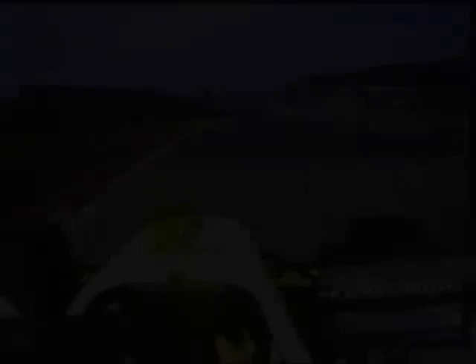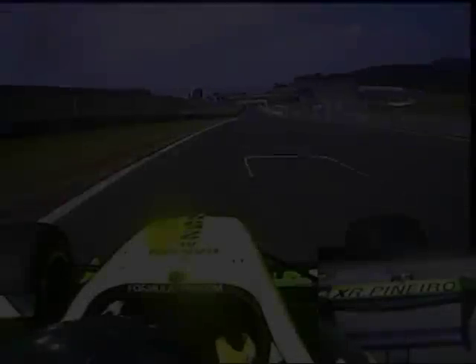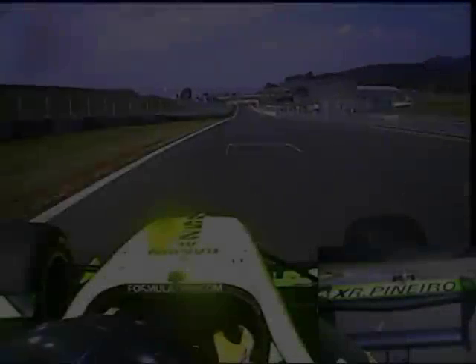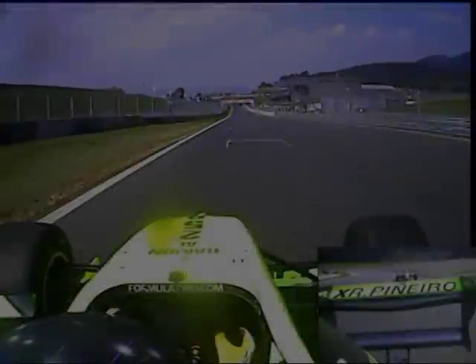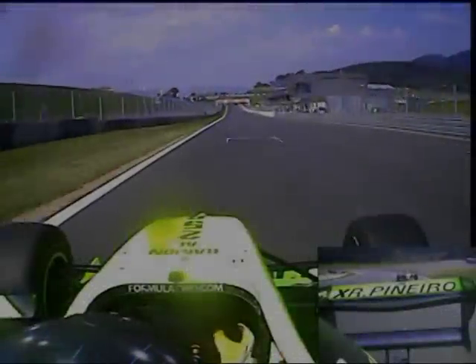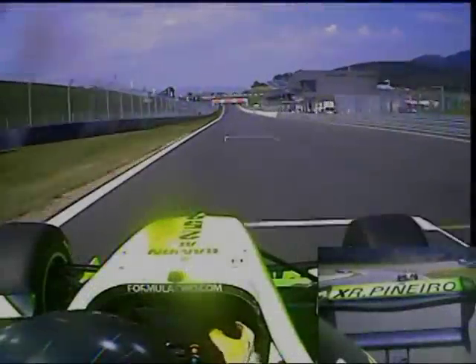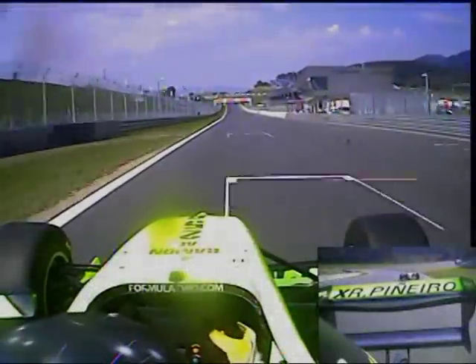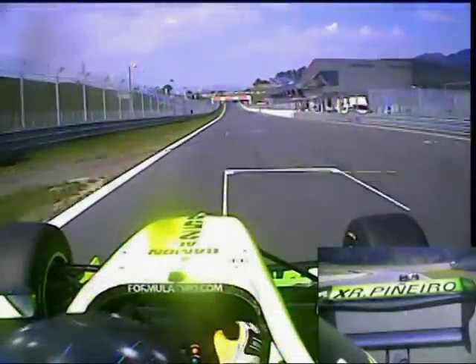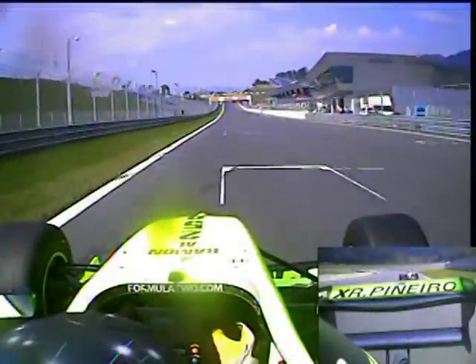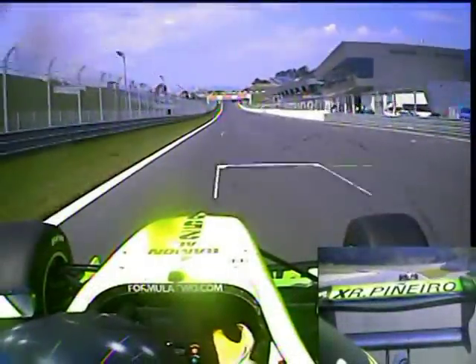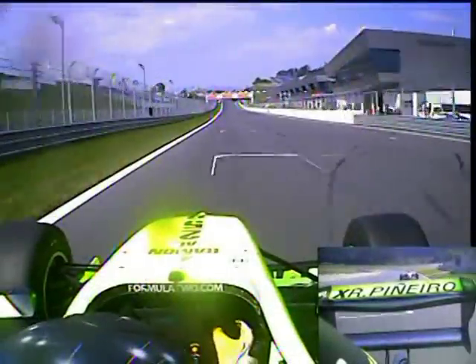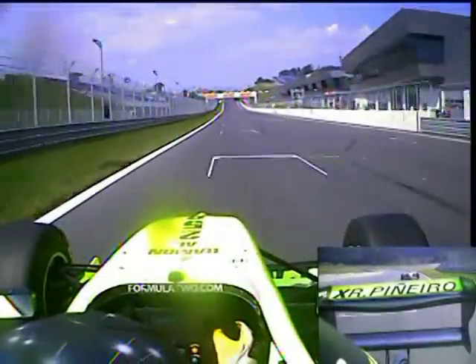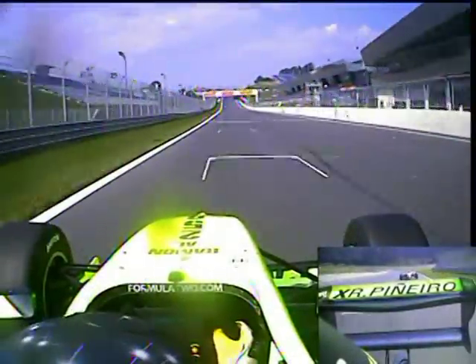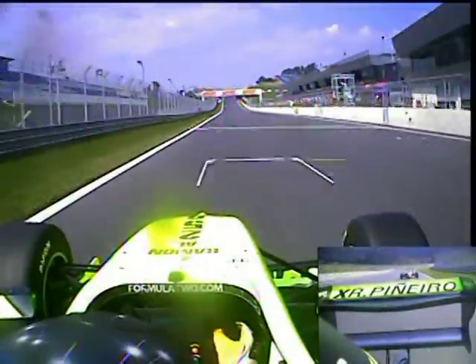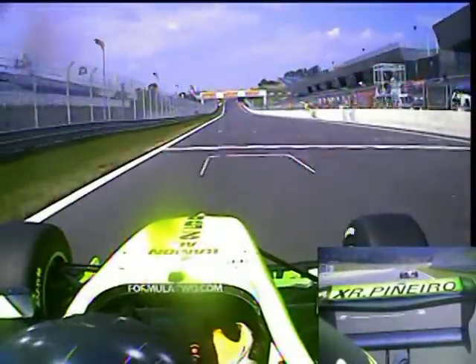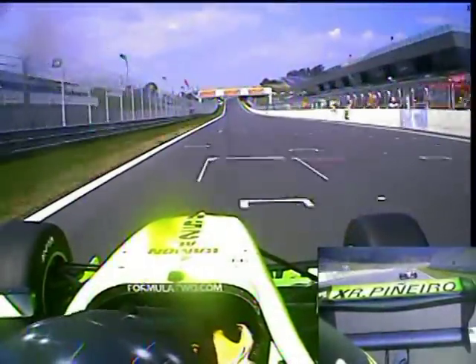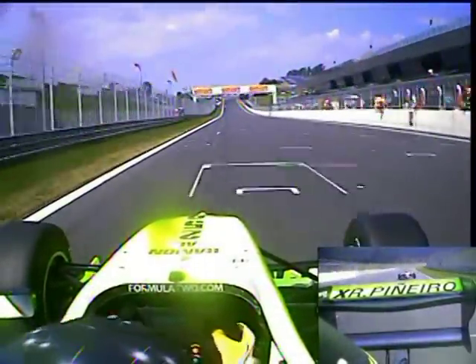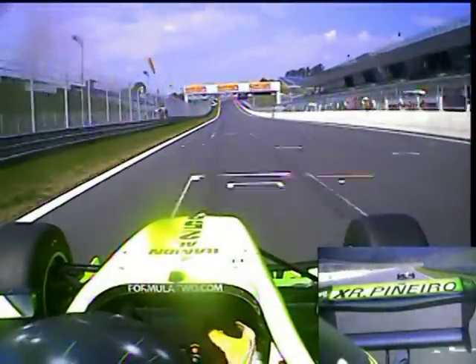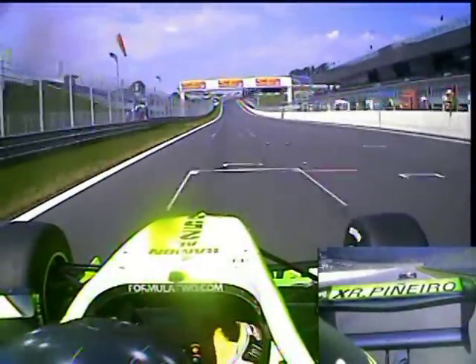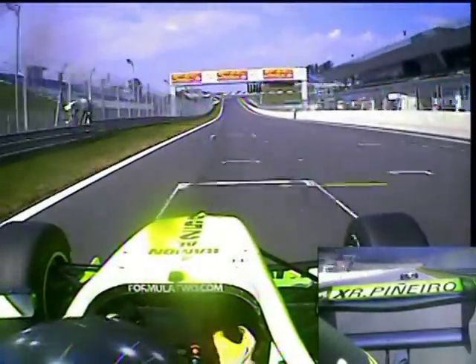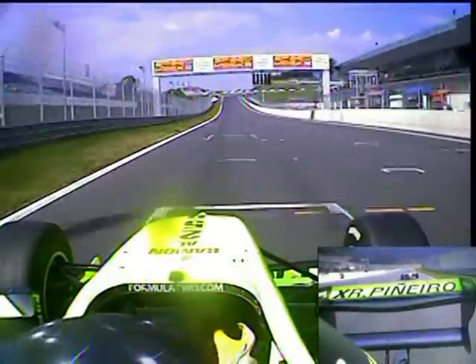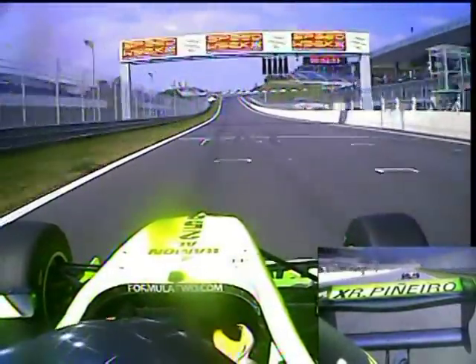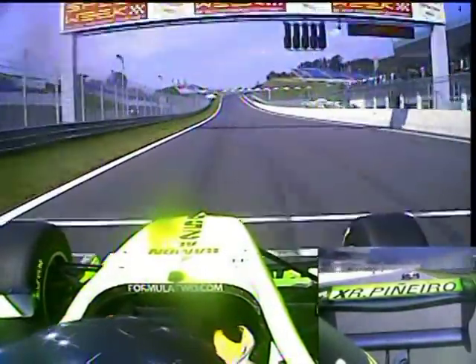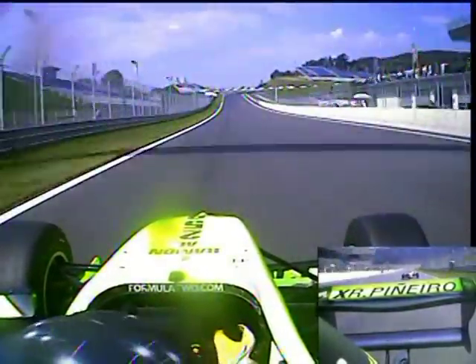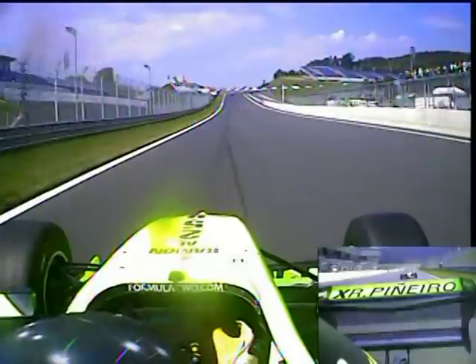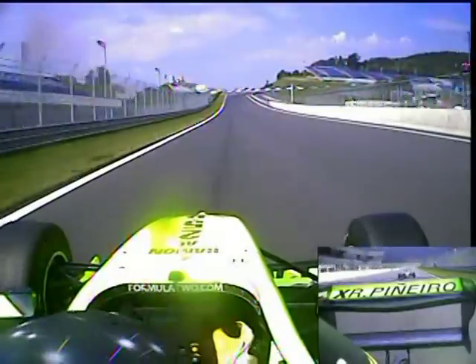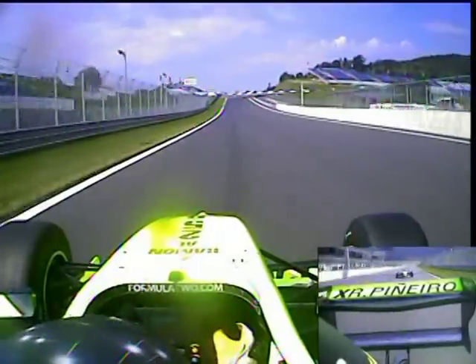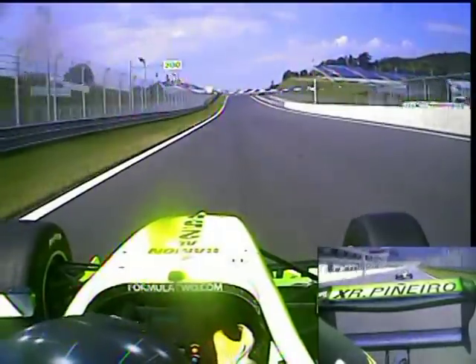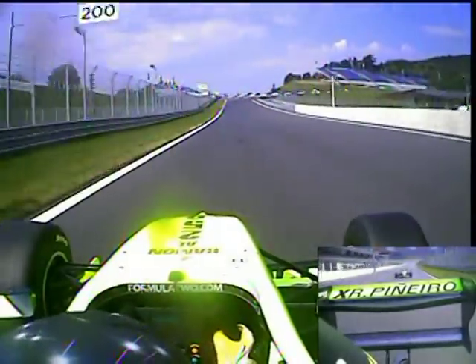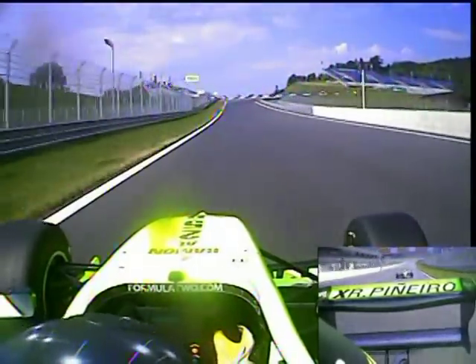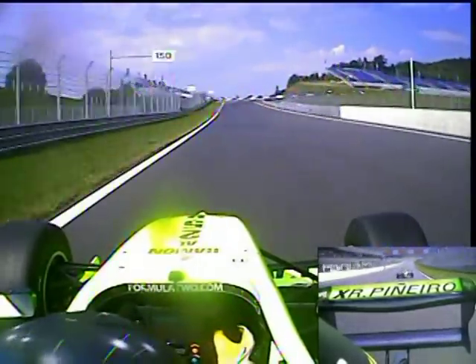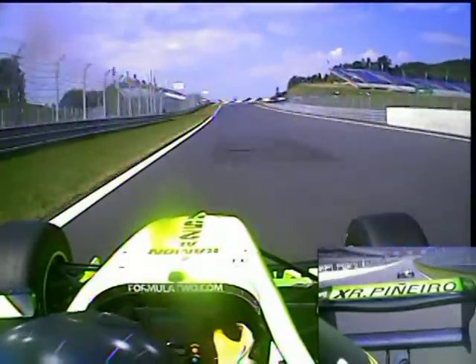On board with Ramon Pinheiro for his pole position lap around this Red Bull Ring. We're going to be hitting 160 miles an hour before we stamp on the brakes to the first corner.